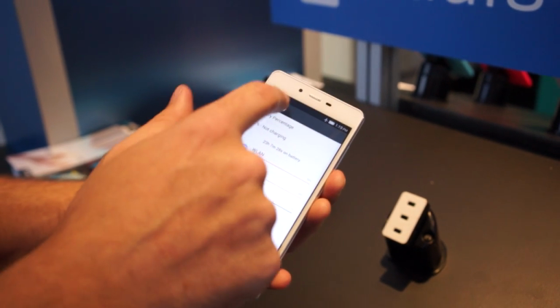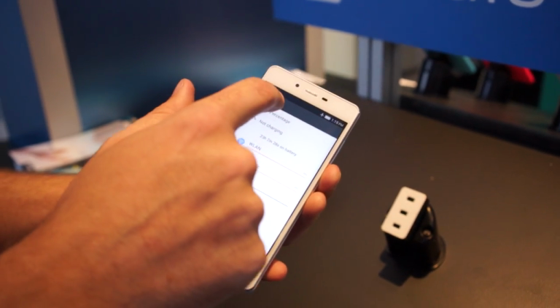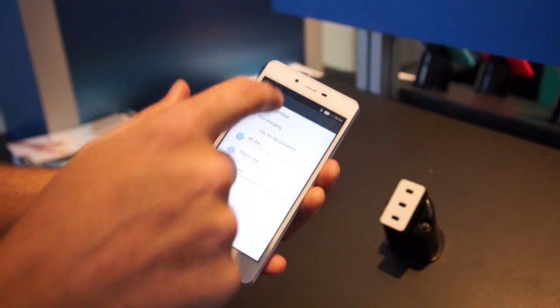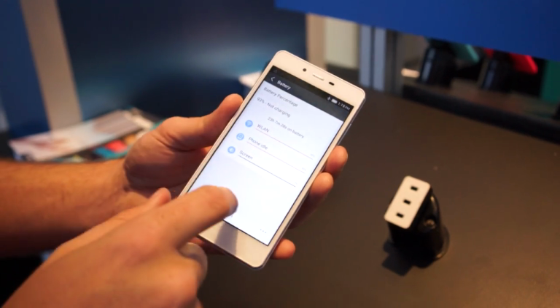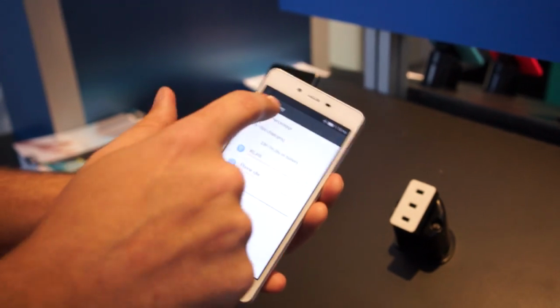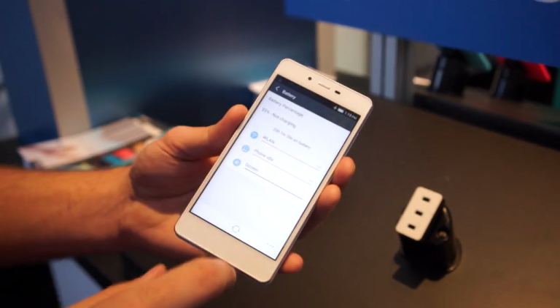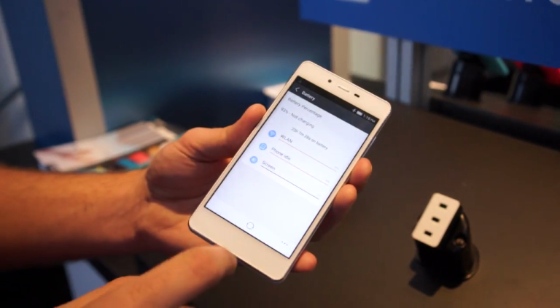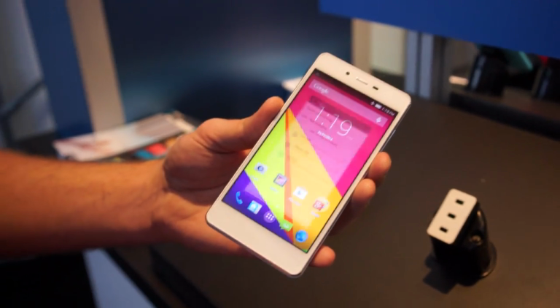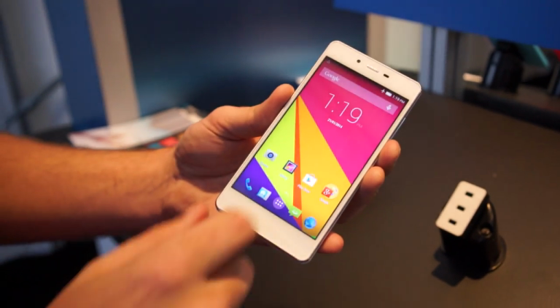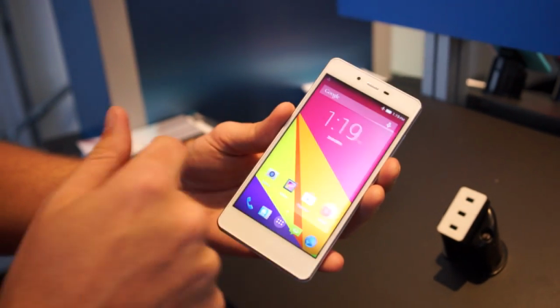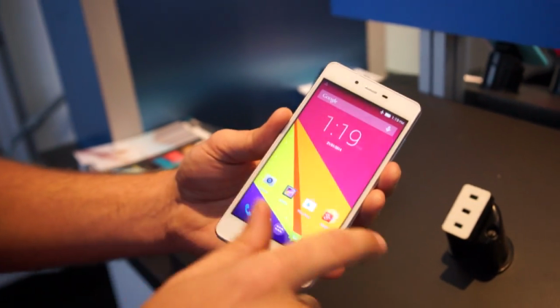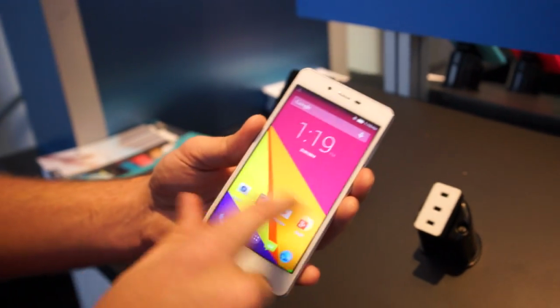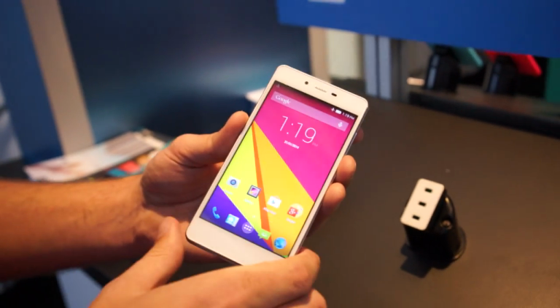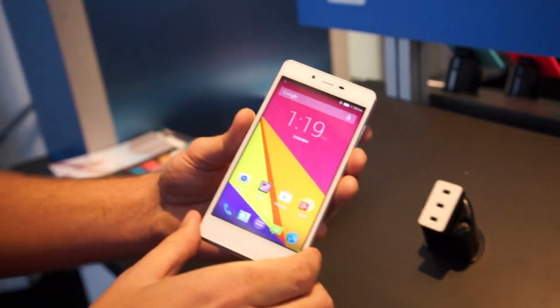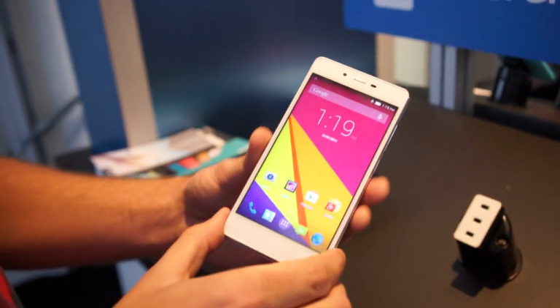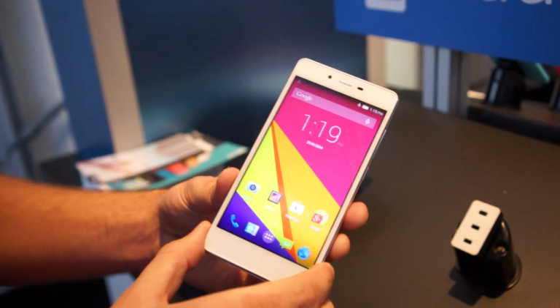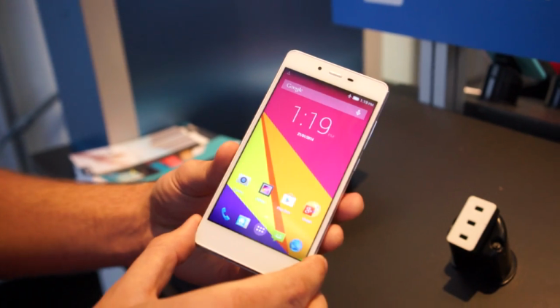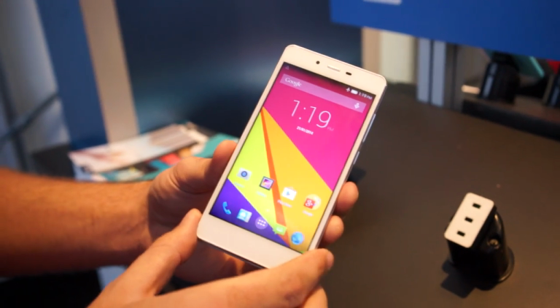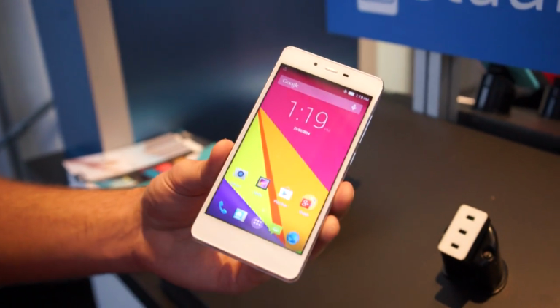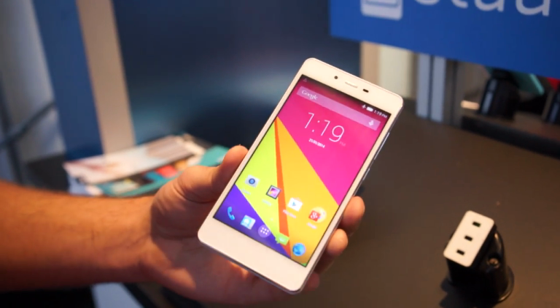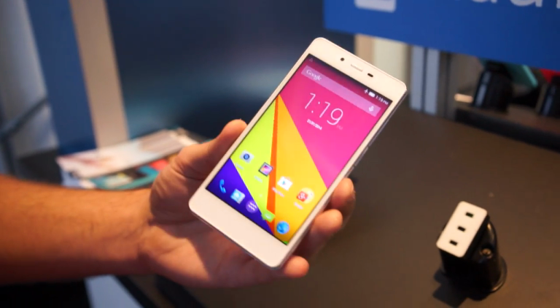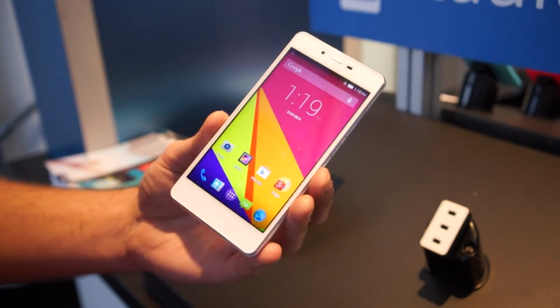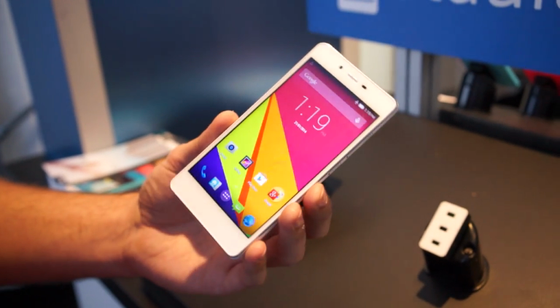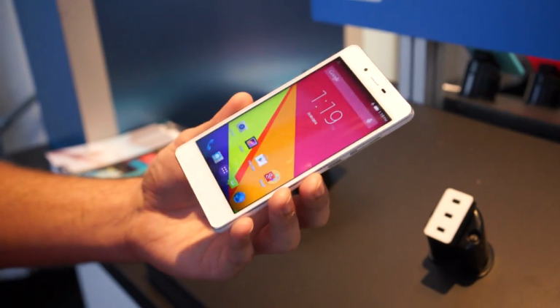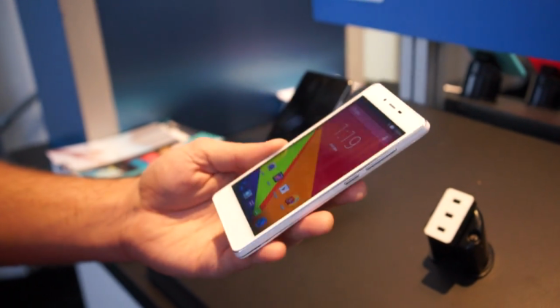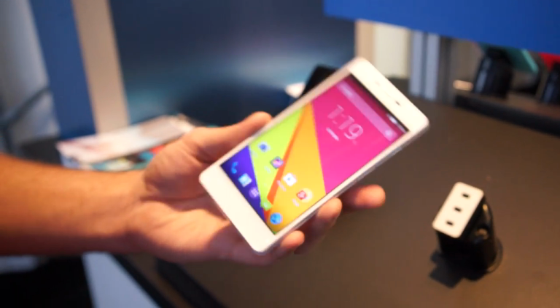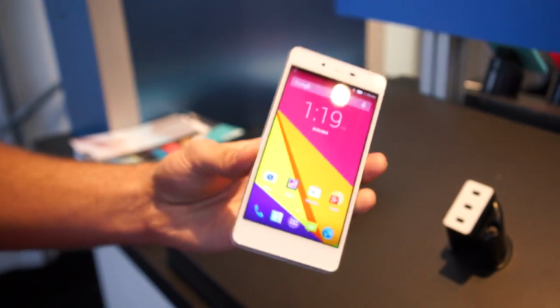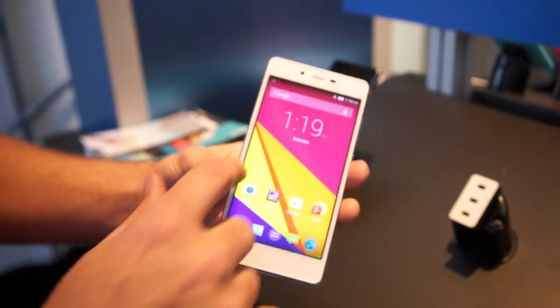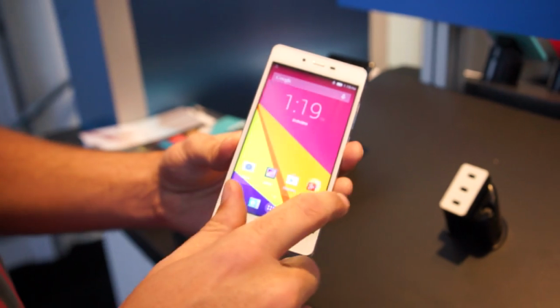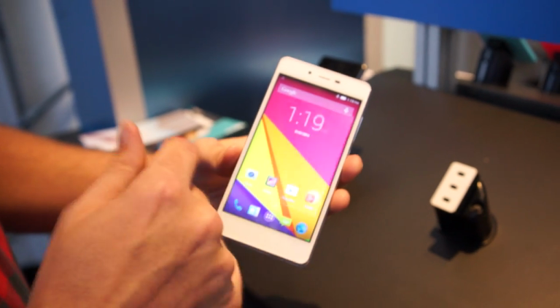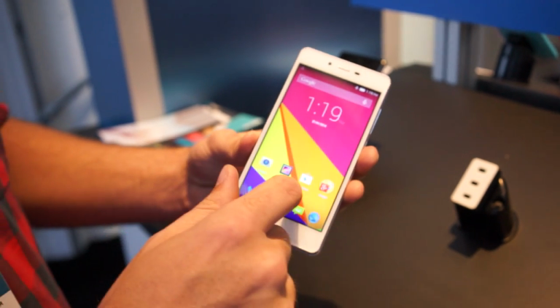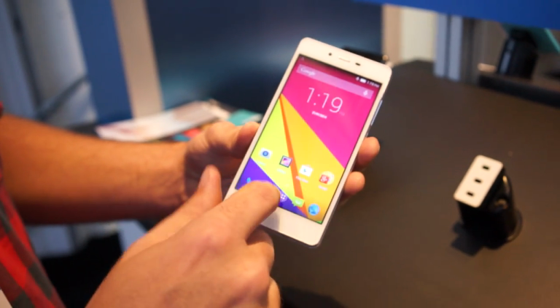It has support for AT&T's 3G network, so you won't get 4G LTE, but you will get regular 4G, I guess is what they call it. It's running Android 4.4 KitKat with a 1.3 GHz quad-core MediaTek processor.